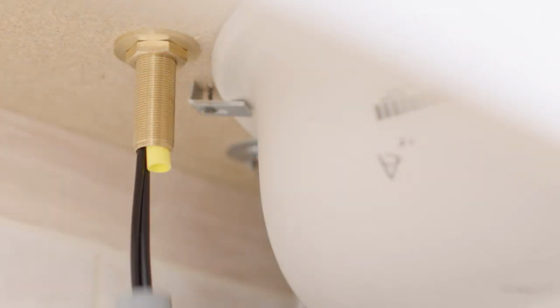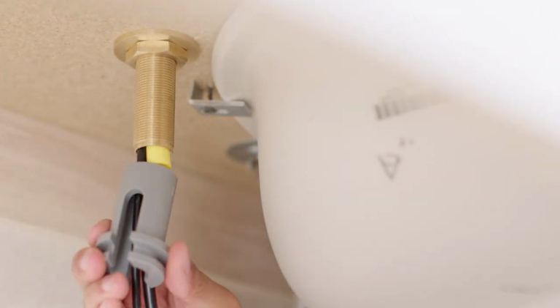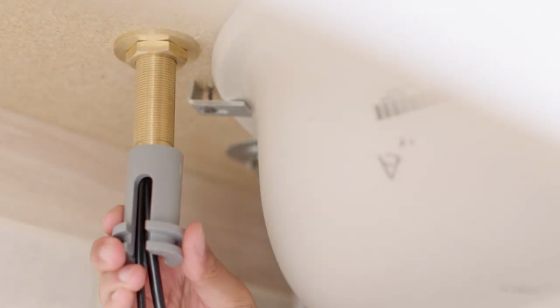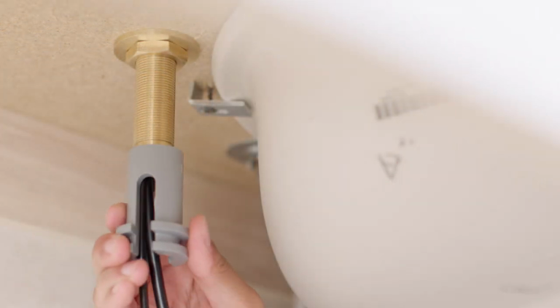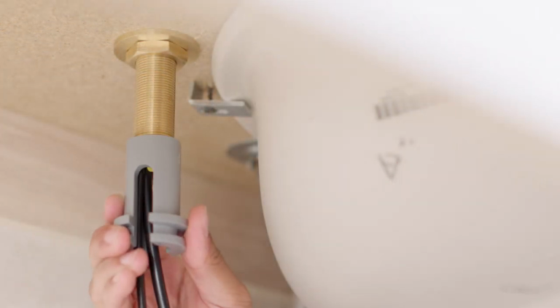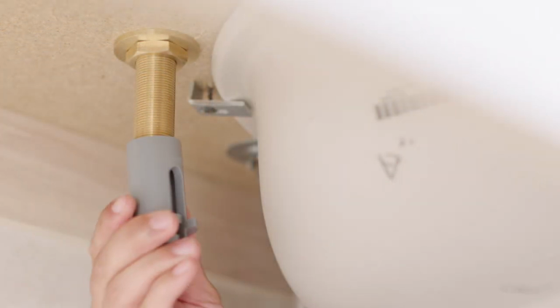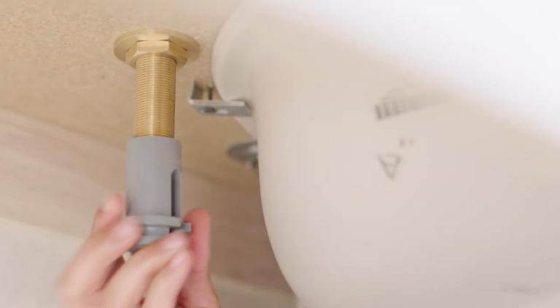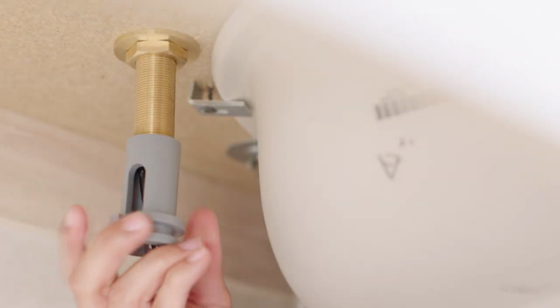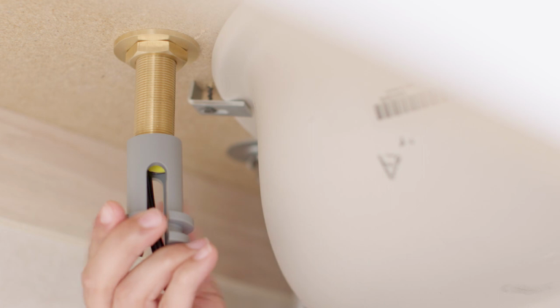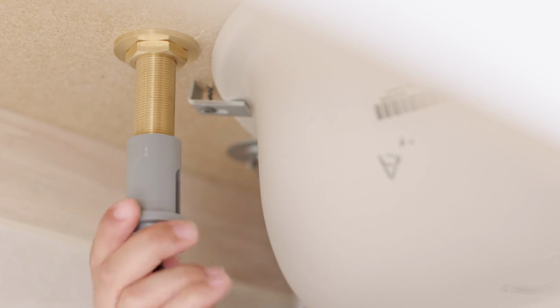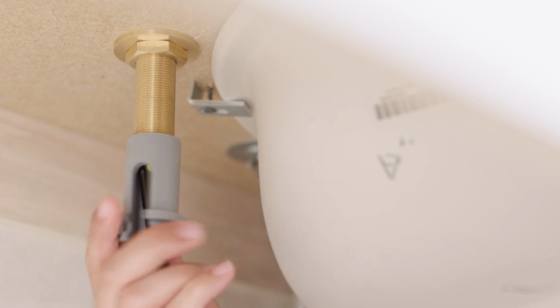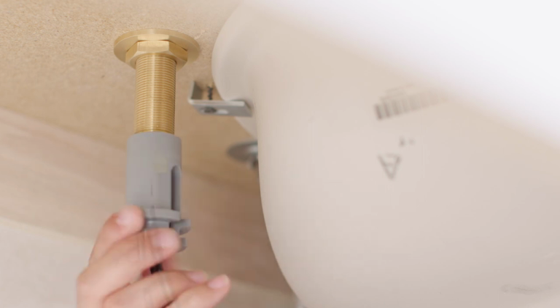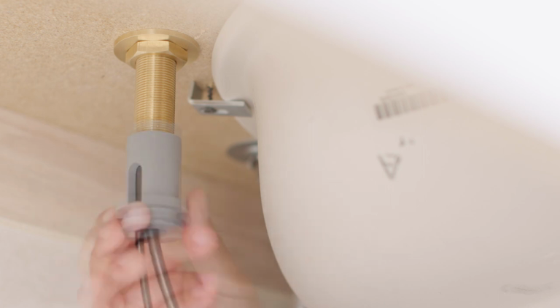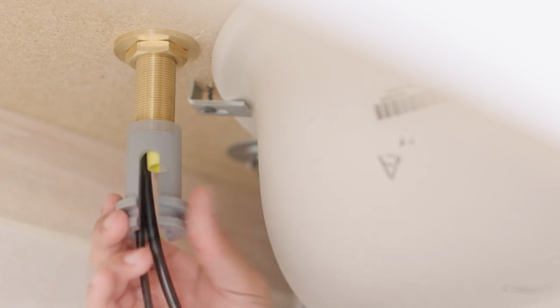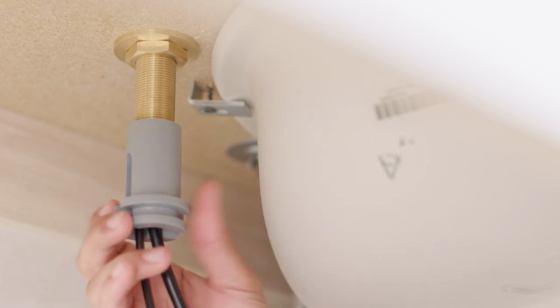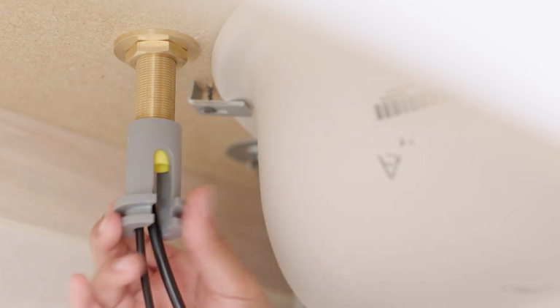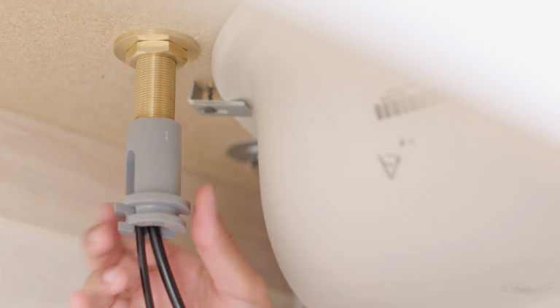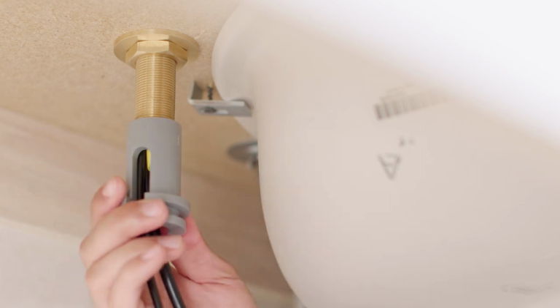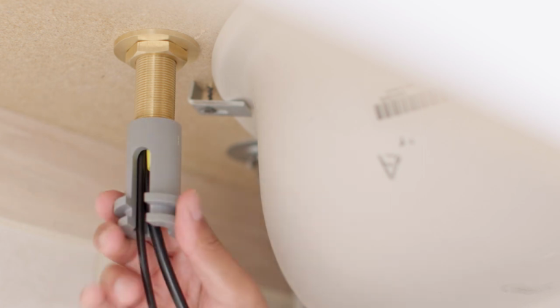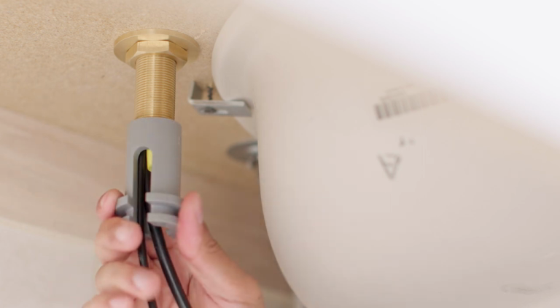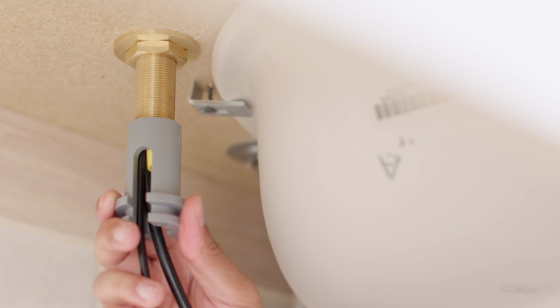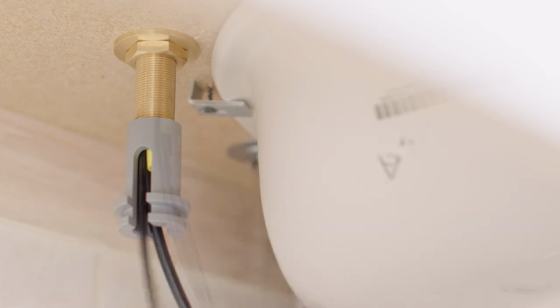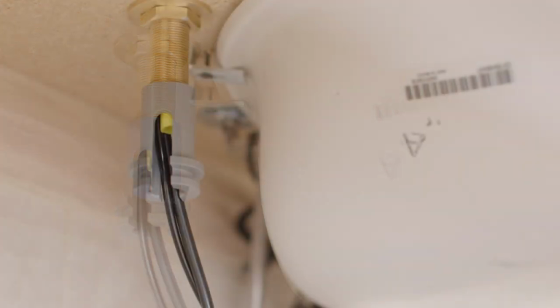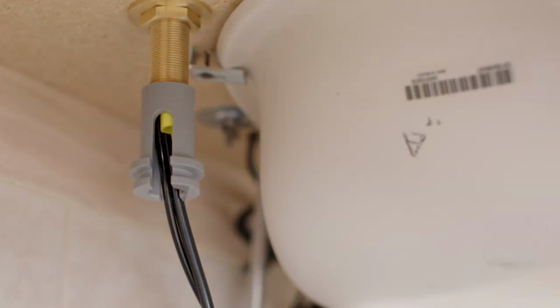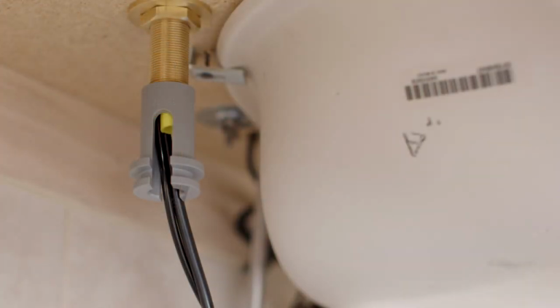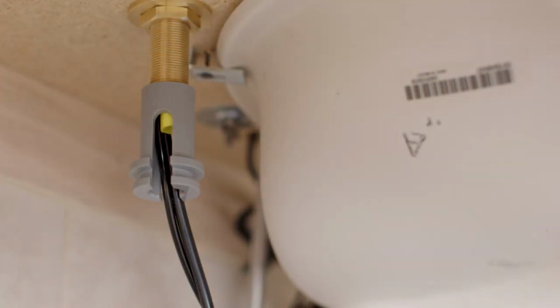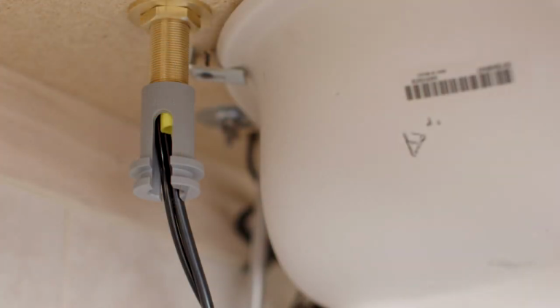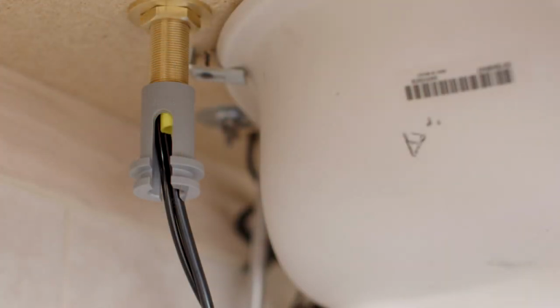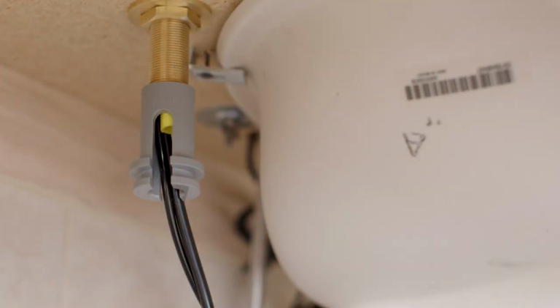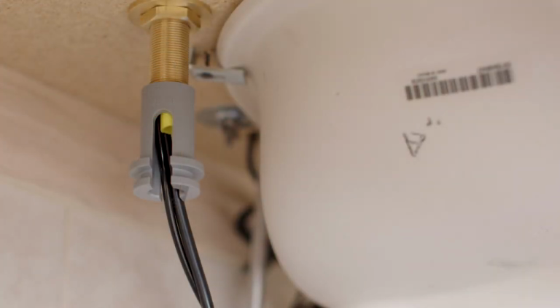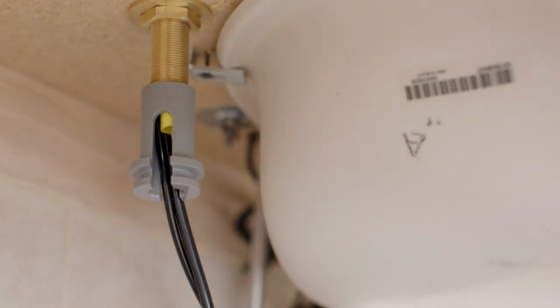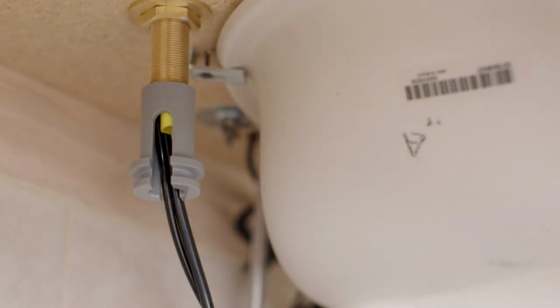Next, detach the stem extender from the below deck assembly. Thread the stem extender onto the stem until it stops. Before inserting the fill tube extender, pull the black tube and data cable out of the way.